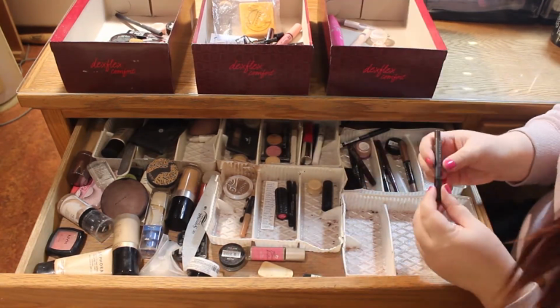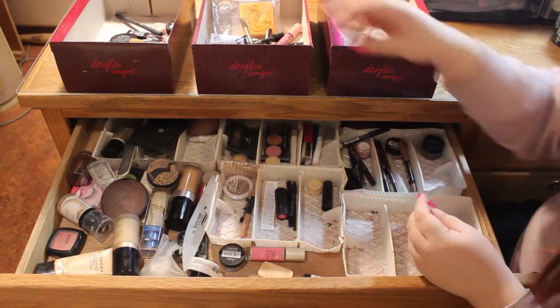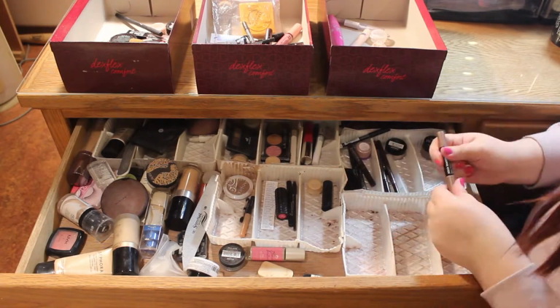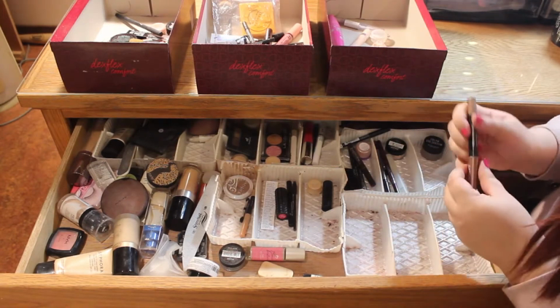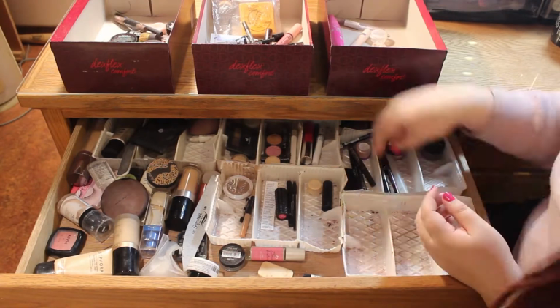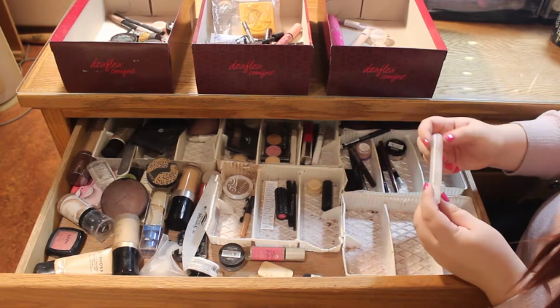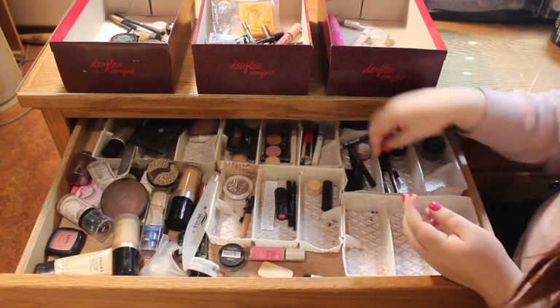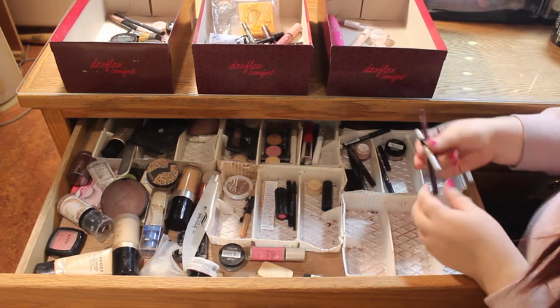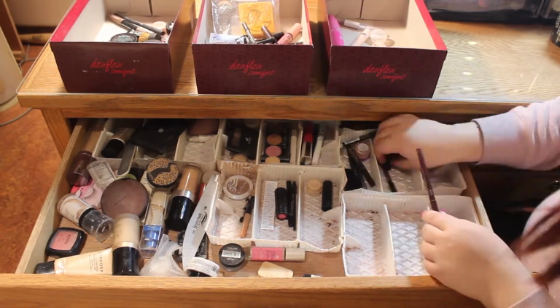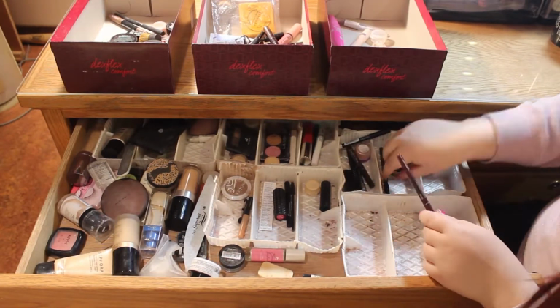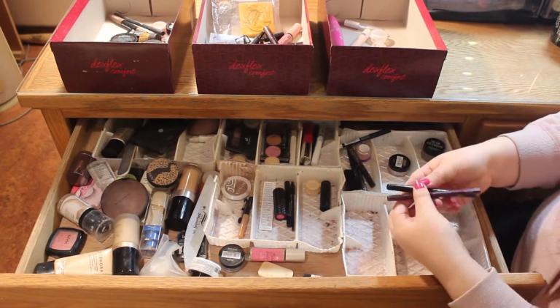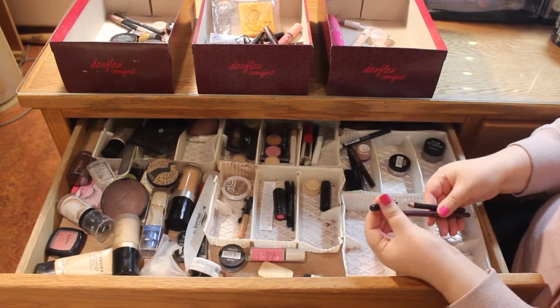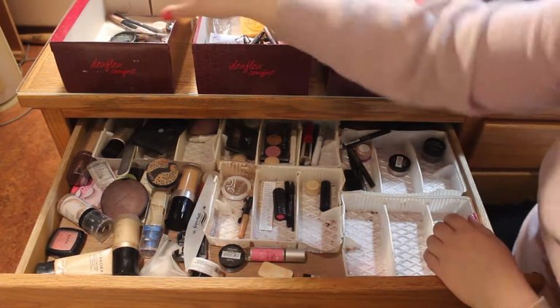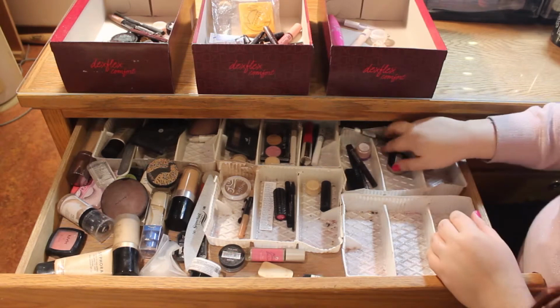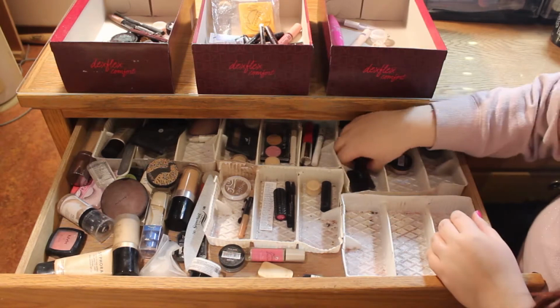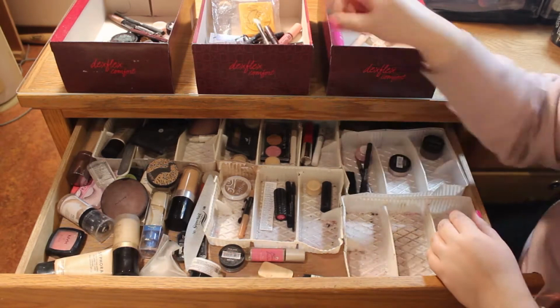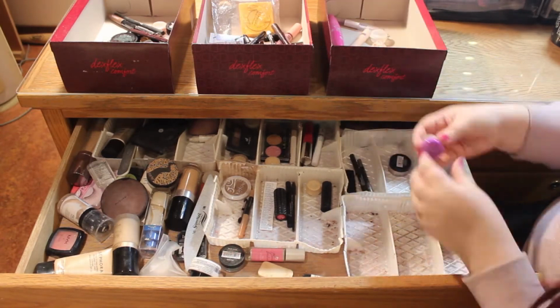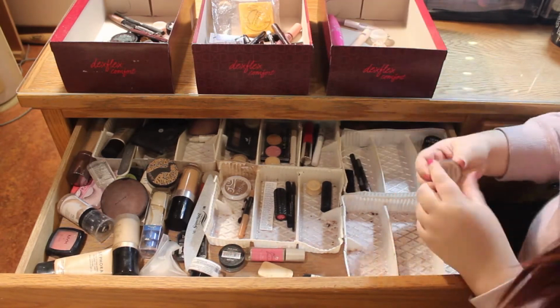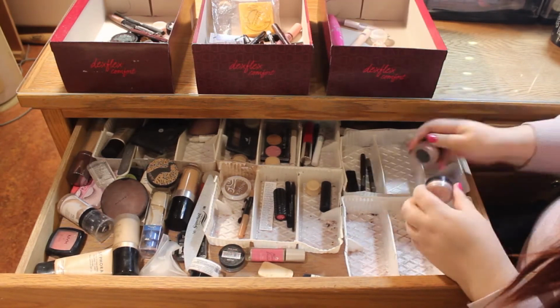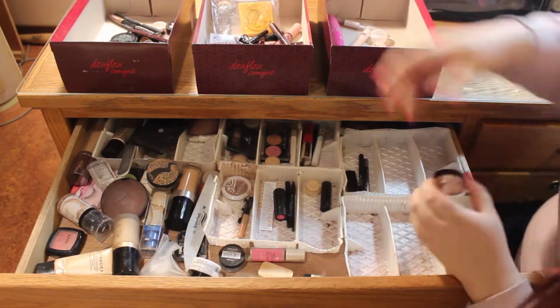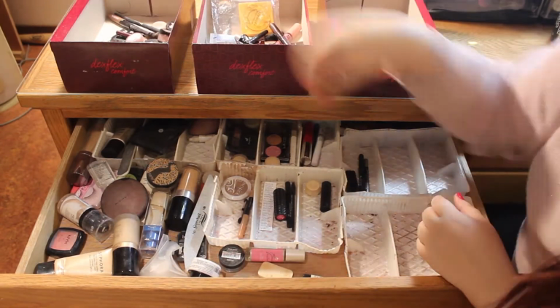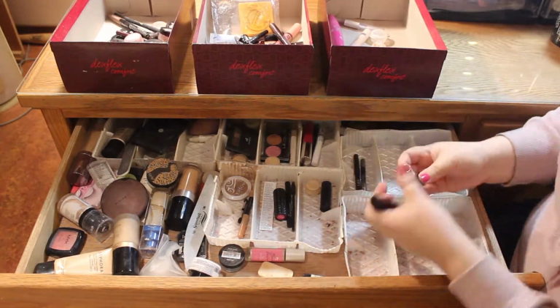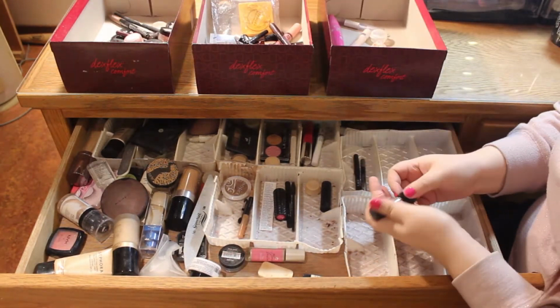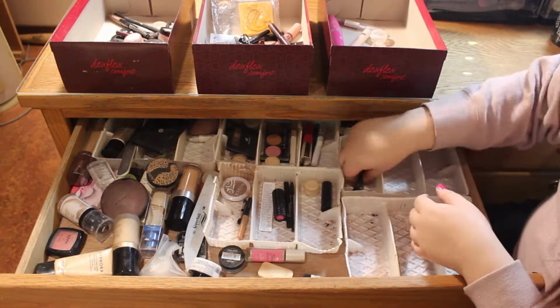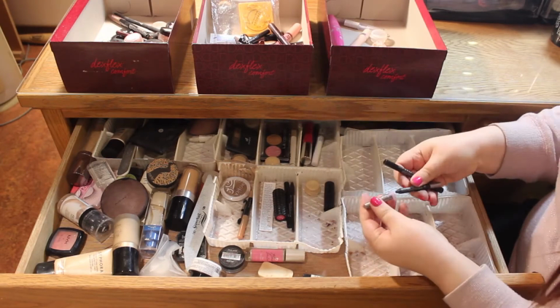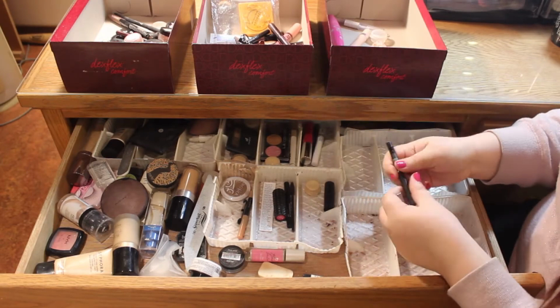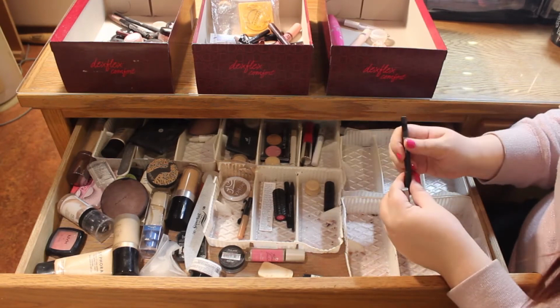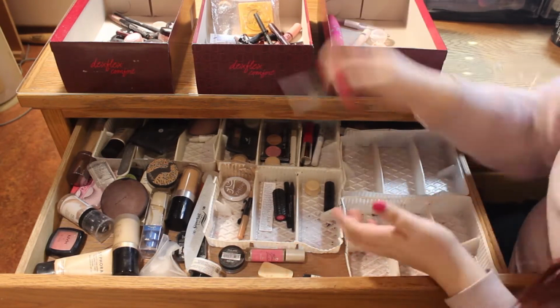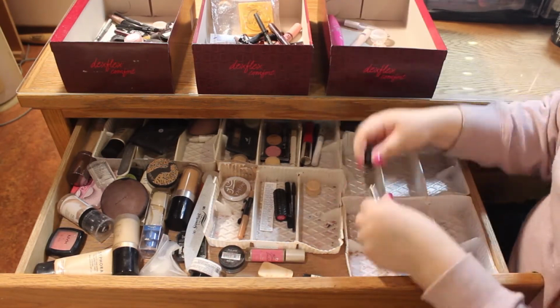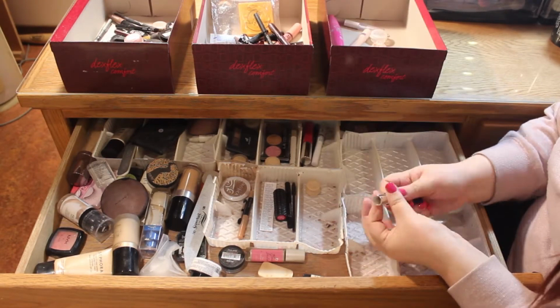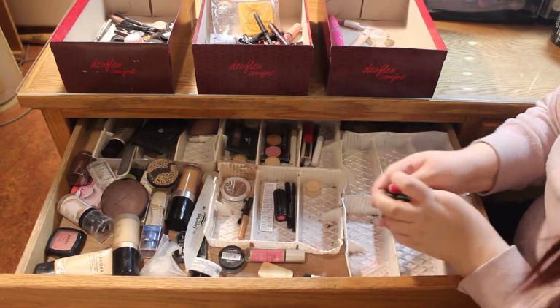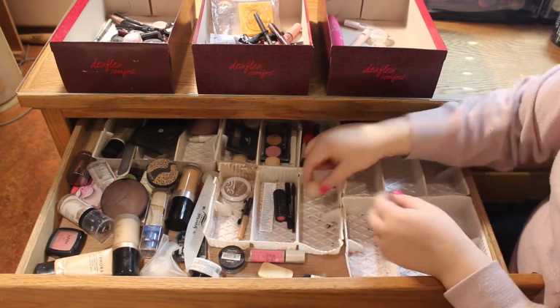I got to assess what I've been using, what I've not been using, and what I really need to keep at my fingertips. I want to try things that I maybe haven't given as many chances as I should have. I'm a creature of habit, so I tend to use the same products over and over every day.